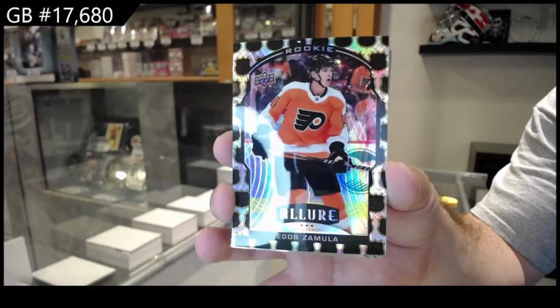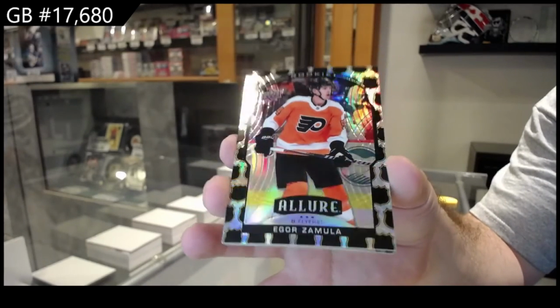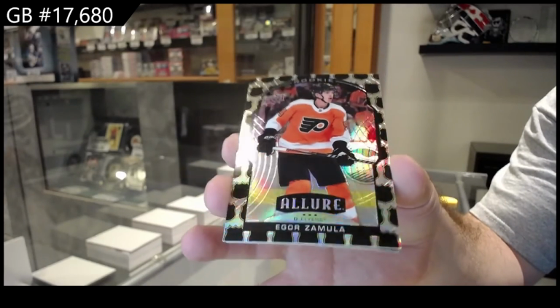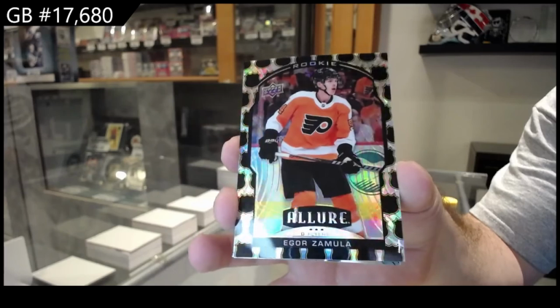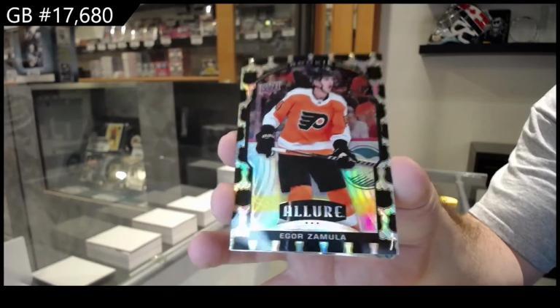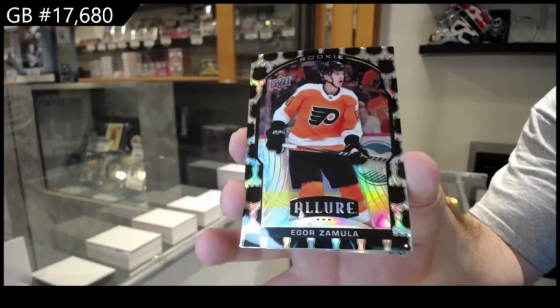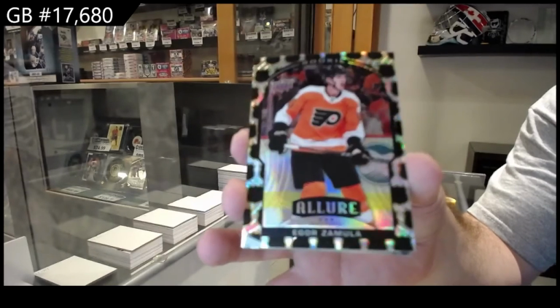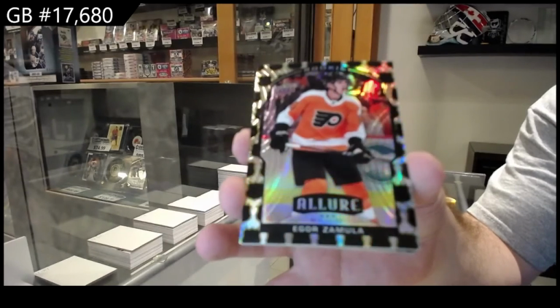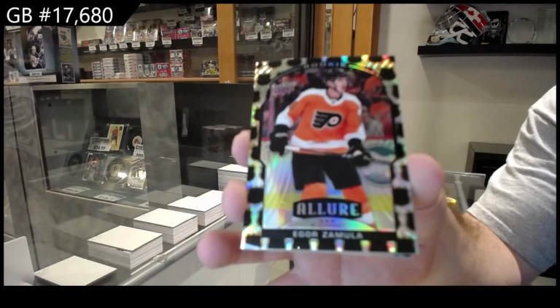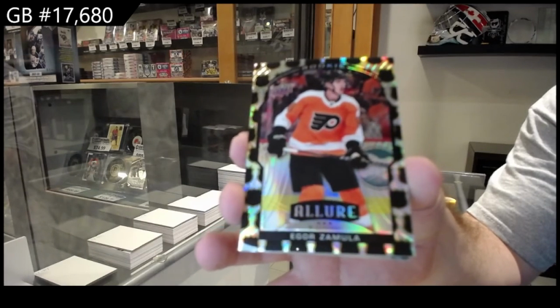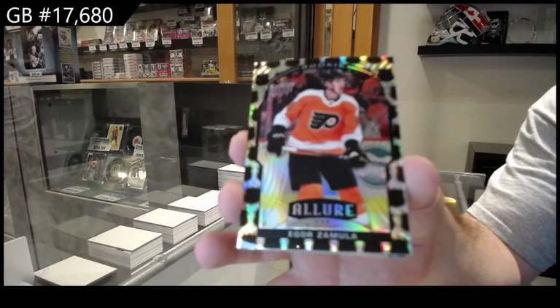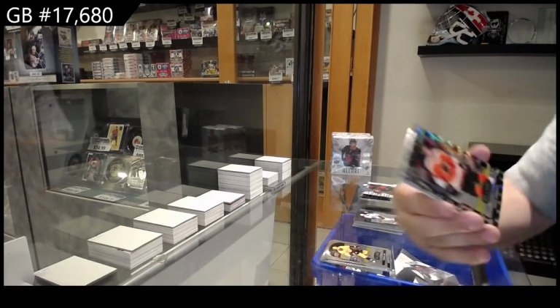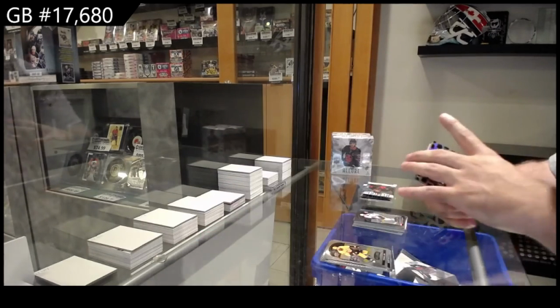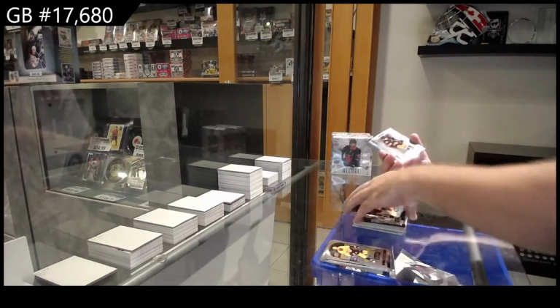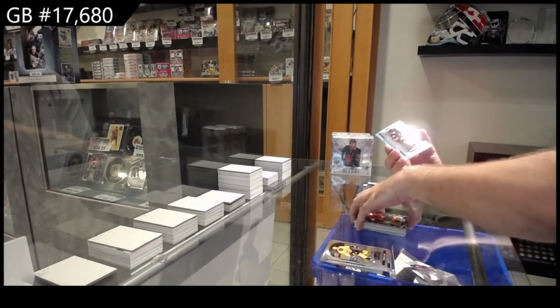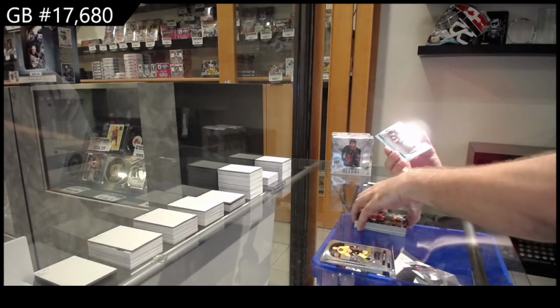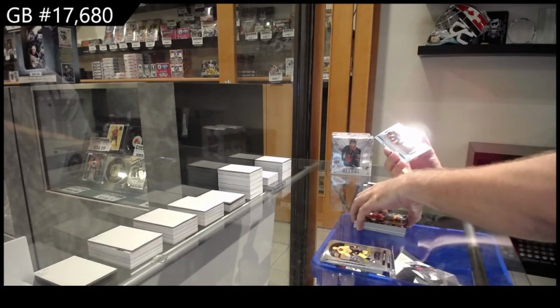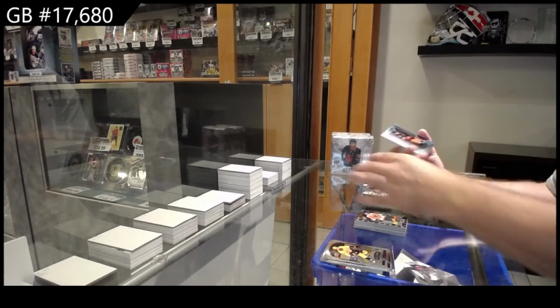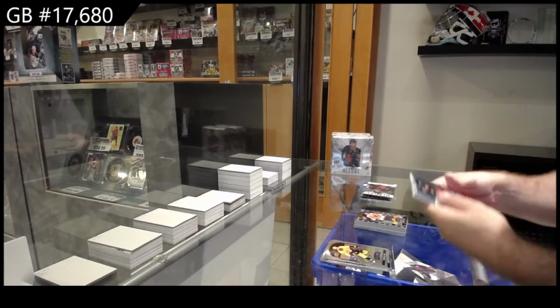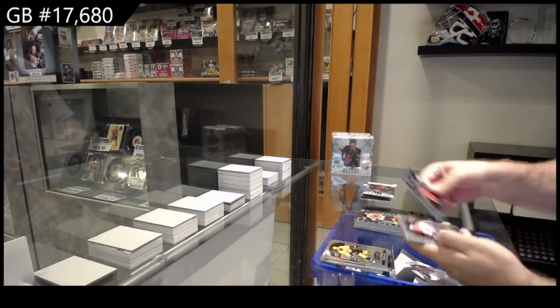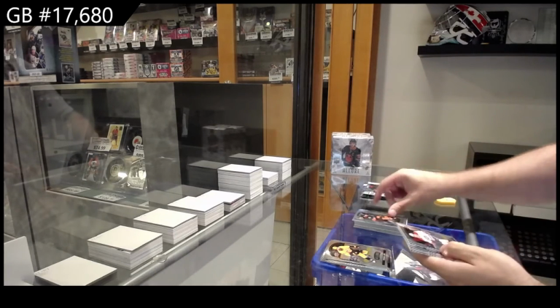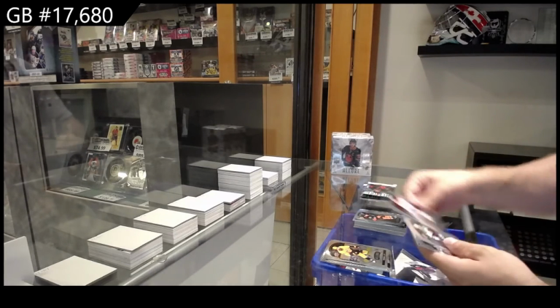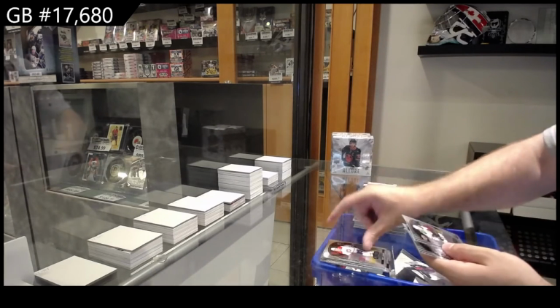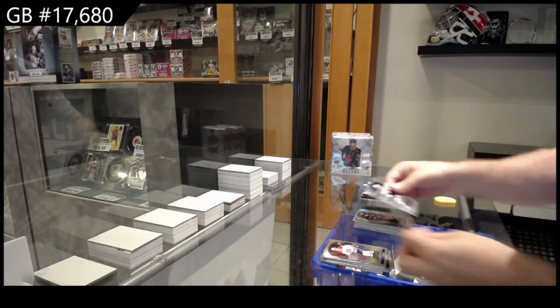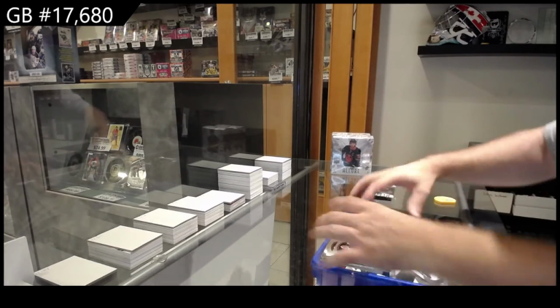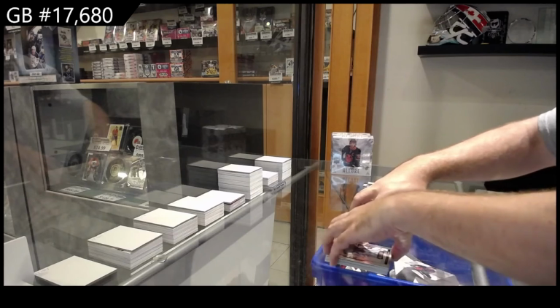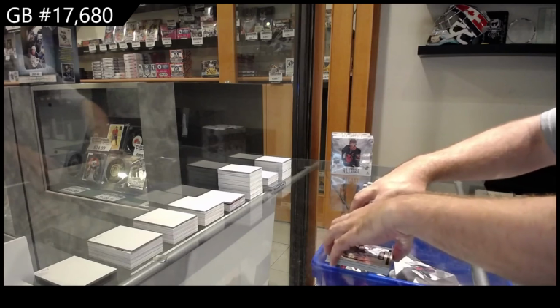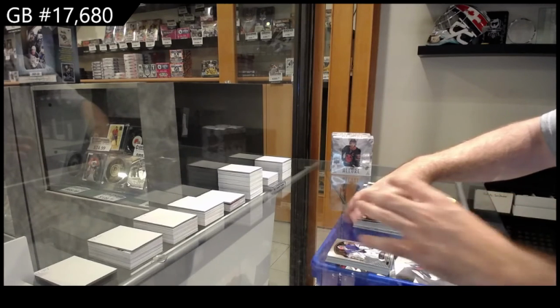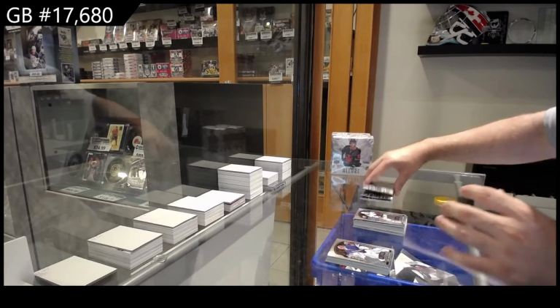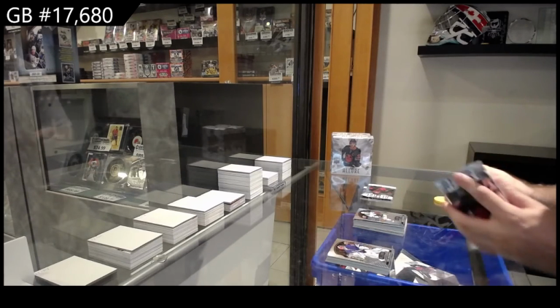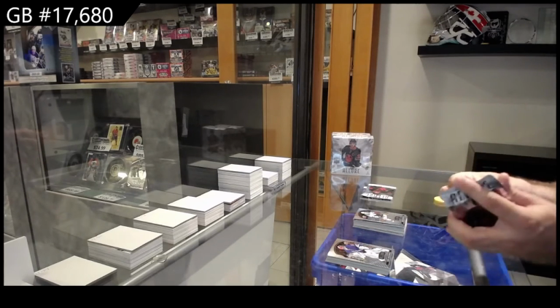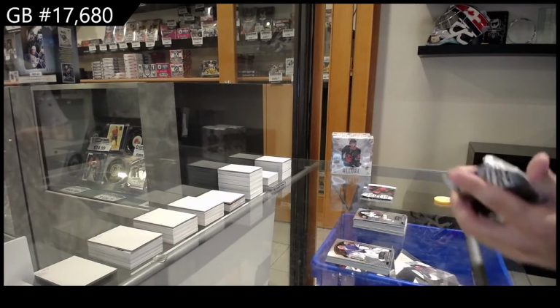That's pretty sick — rookie NHL shield out of 17, Zamula. Short print of Hawkenpah for the Ducks, and a Jason Robertson rookie for Dallas.